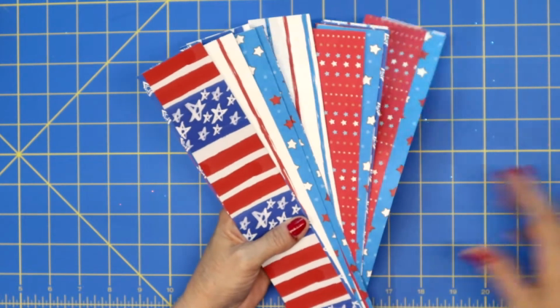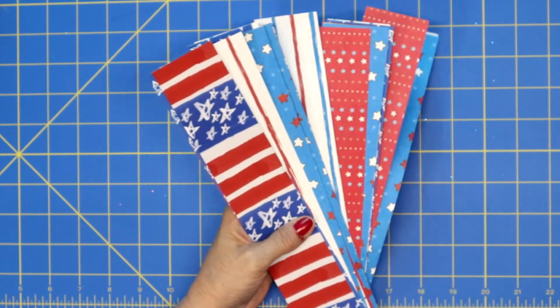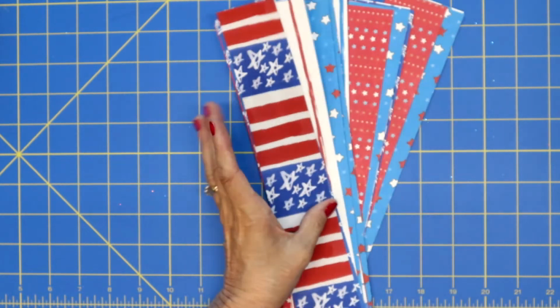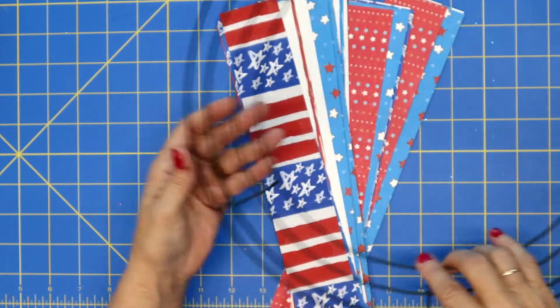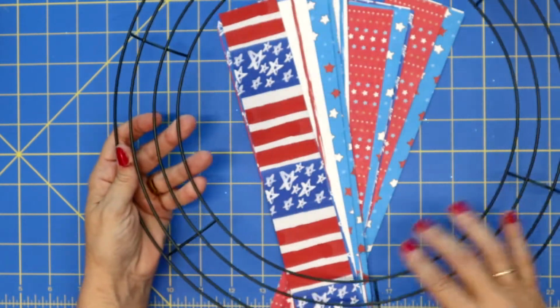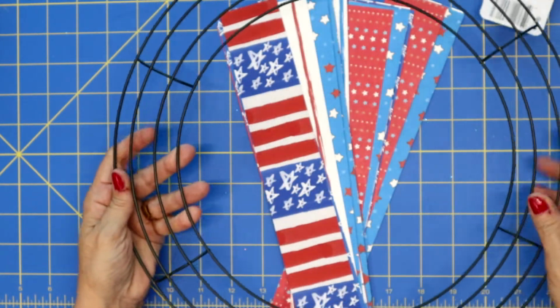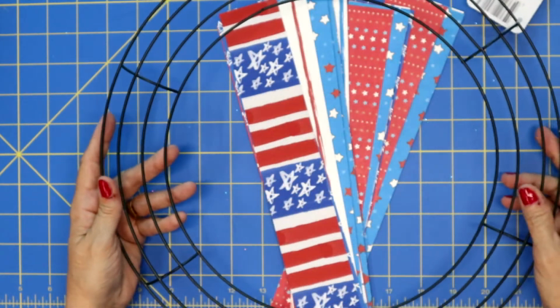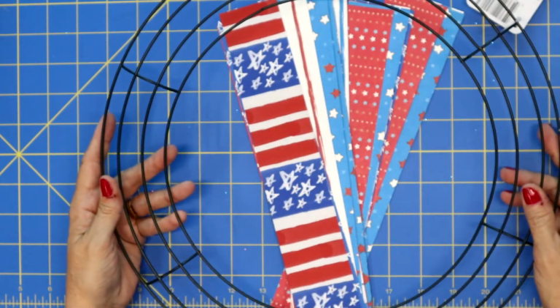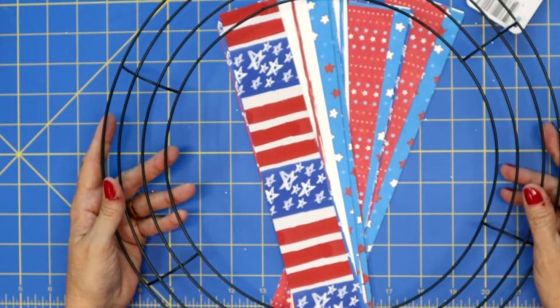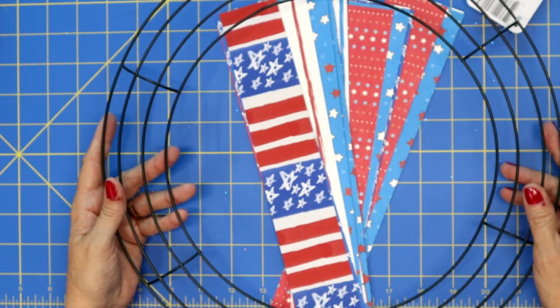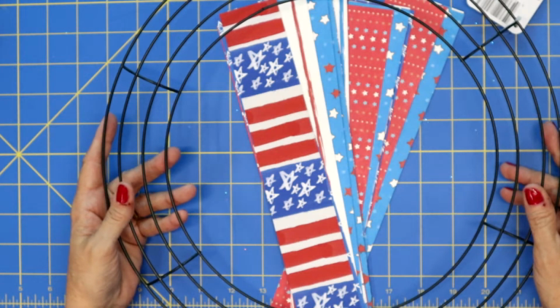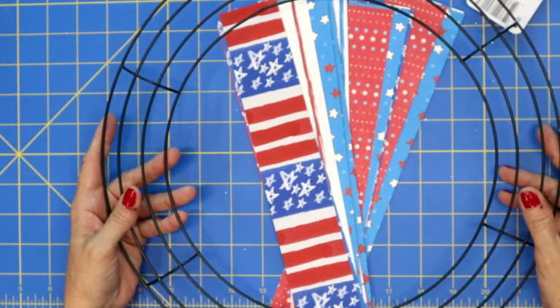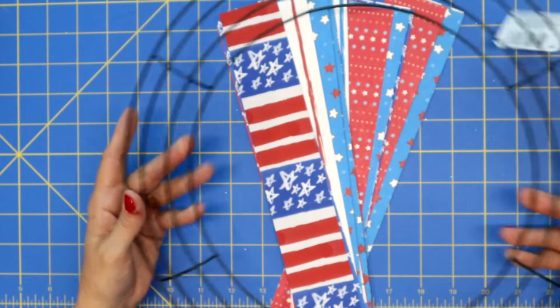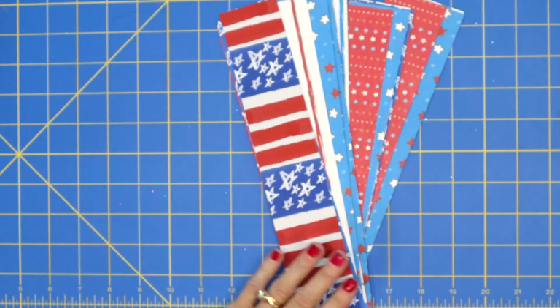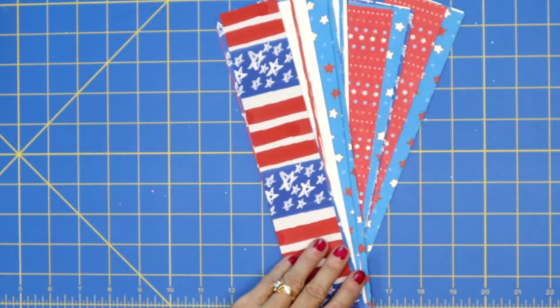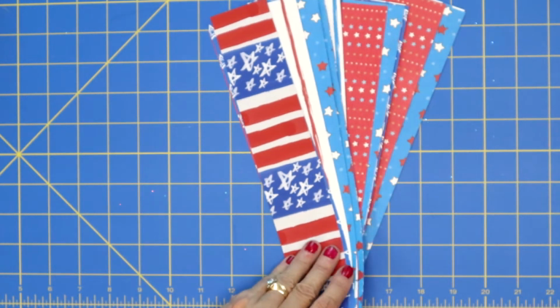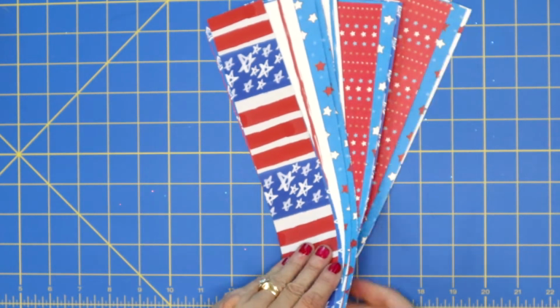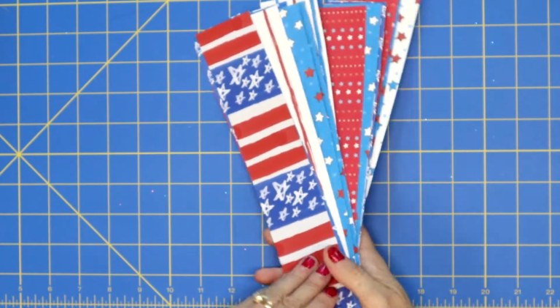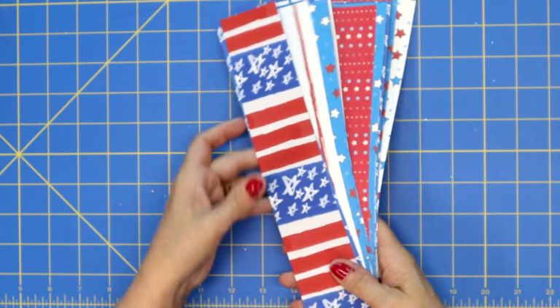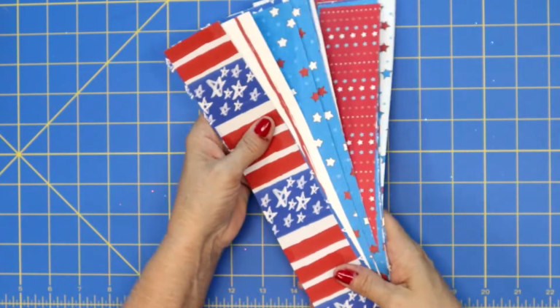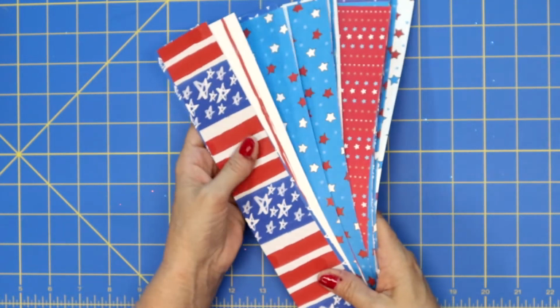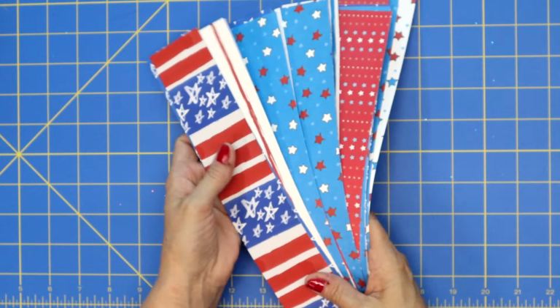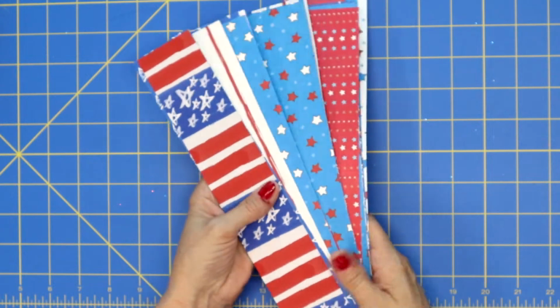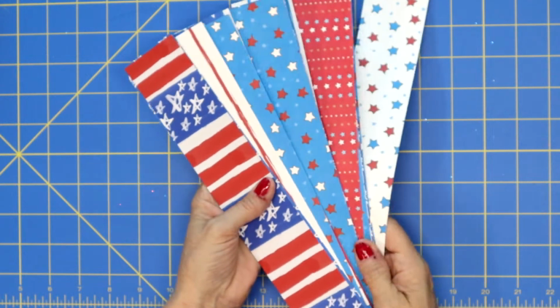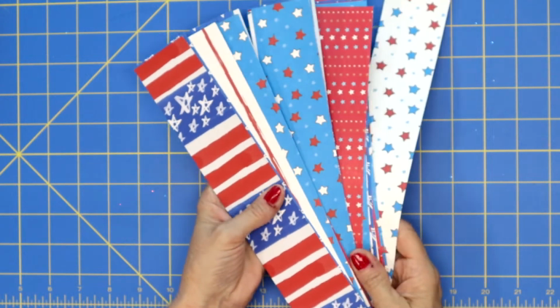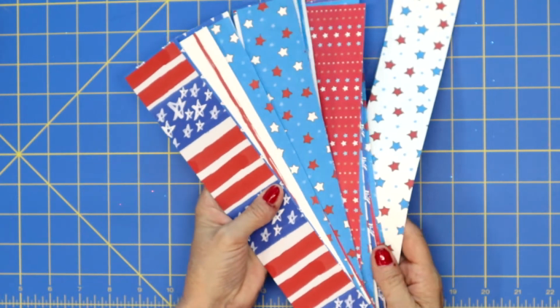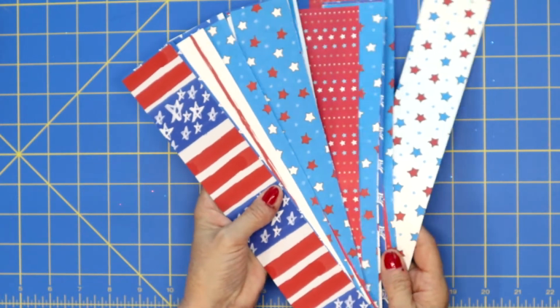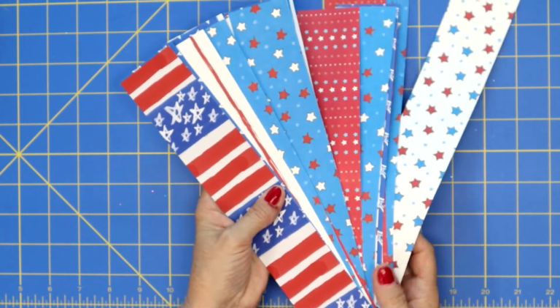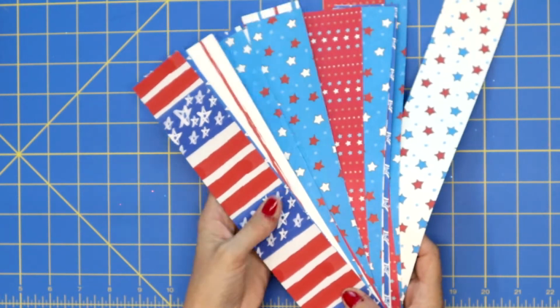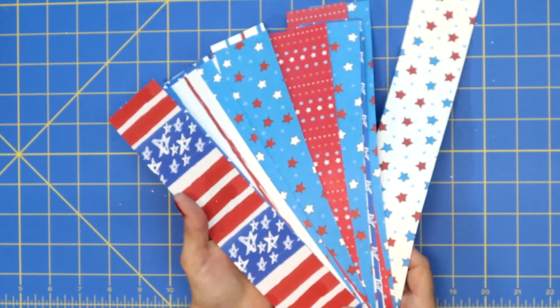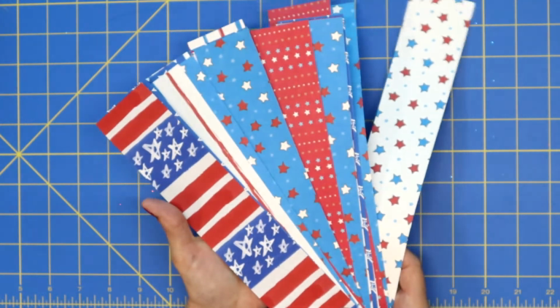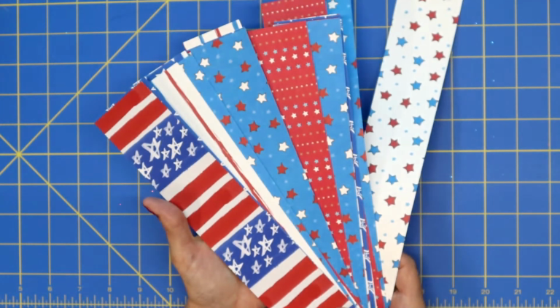I just got the wire wreath from Dollar Tree, and then I actually just went through my stash and was able to use so many of my papers that I already had.